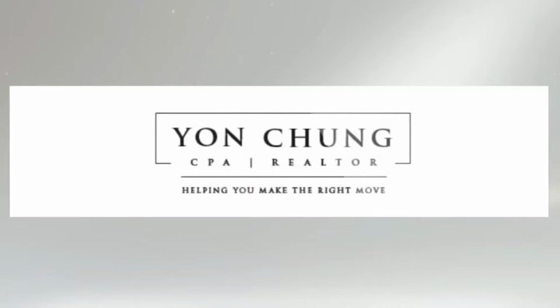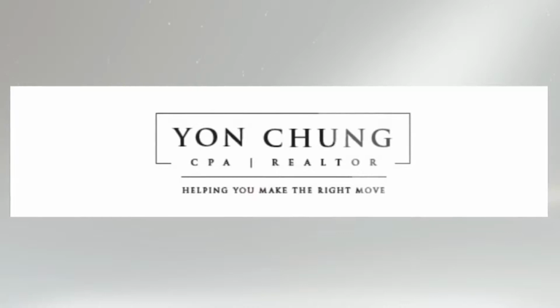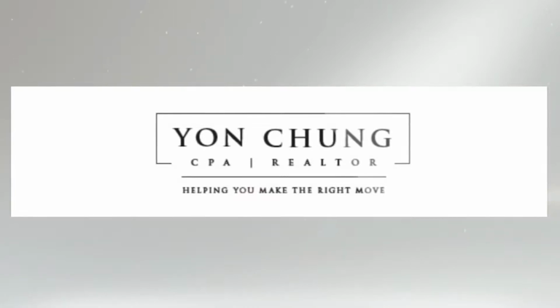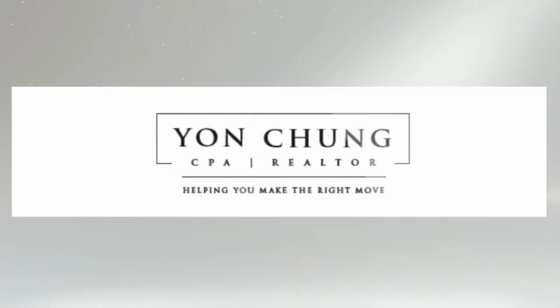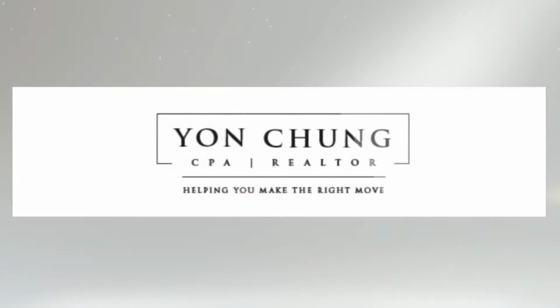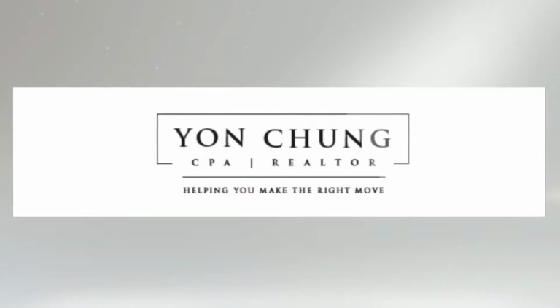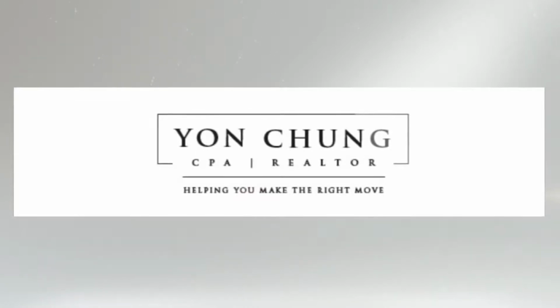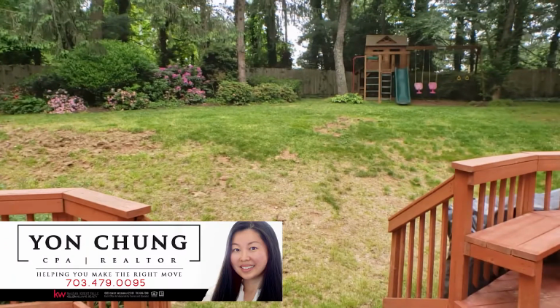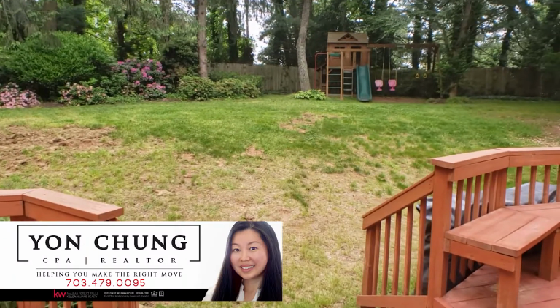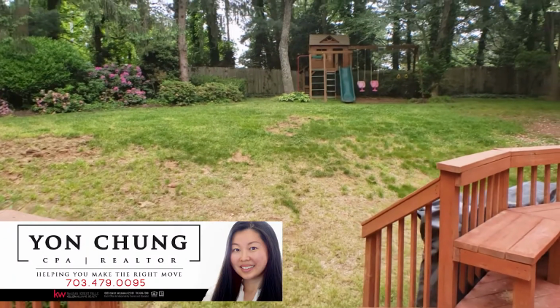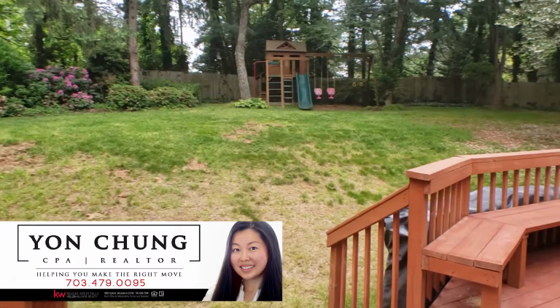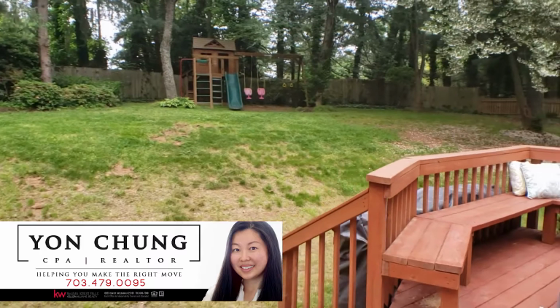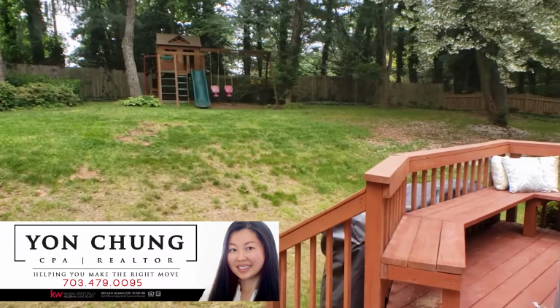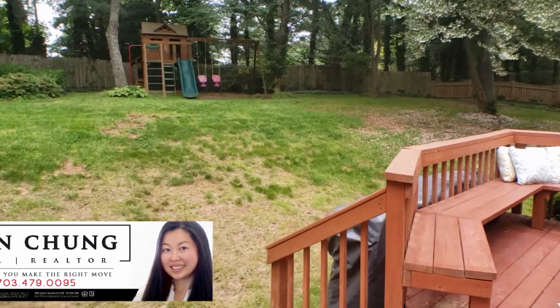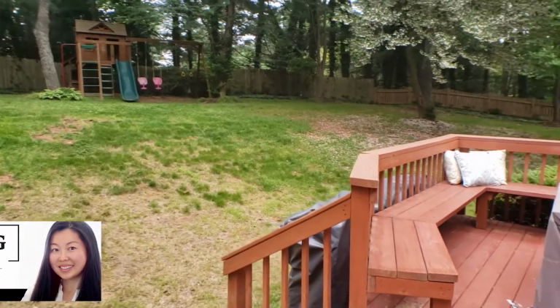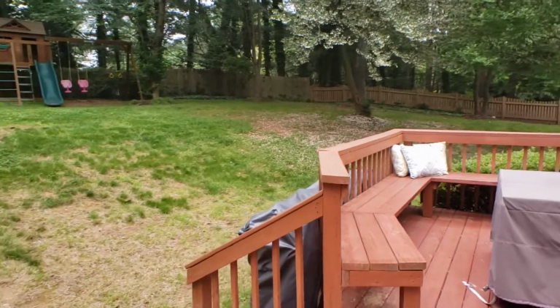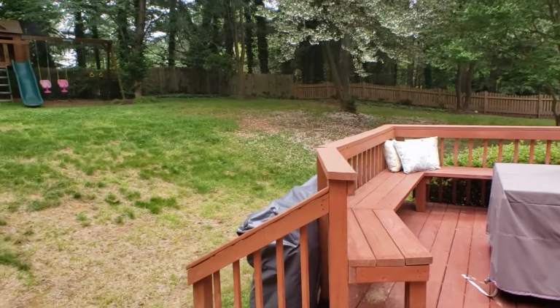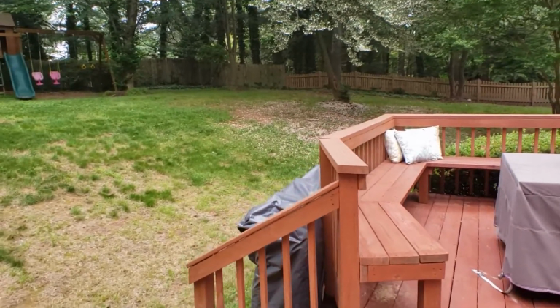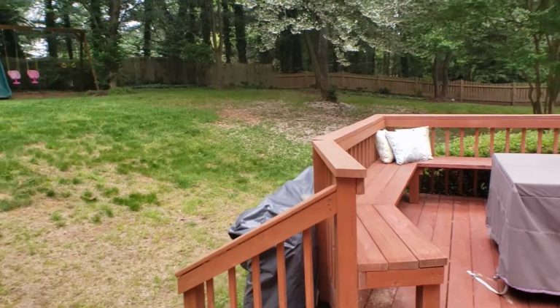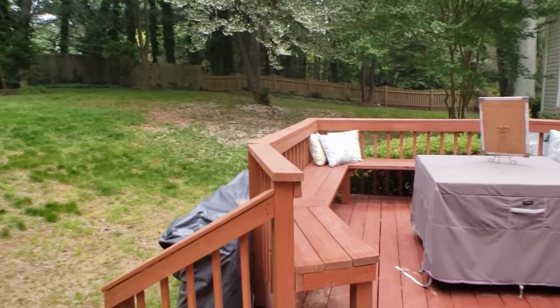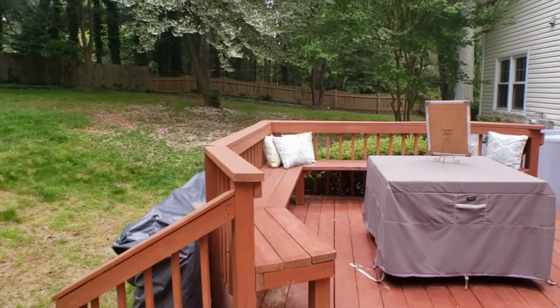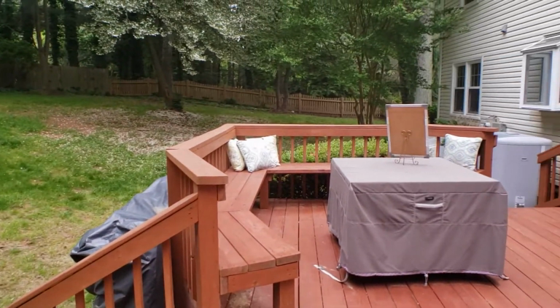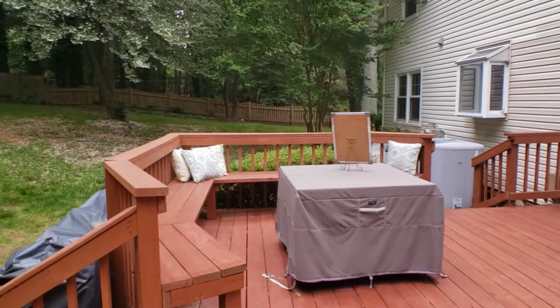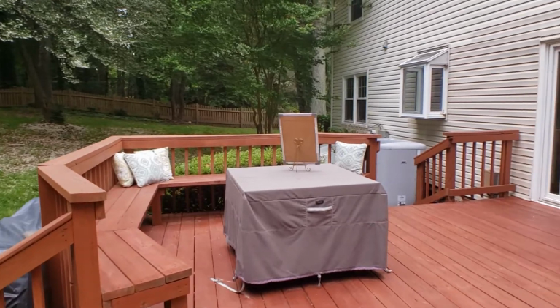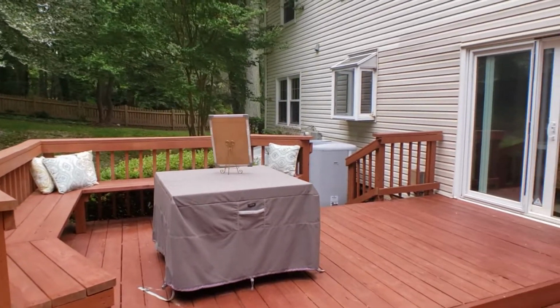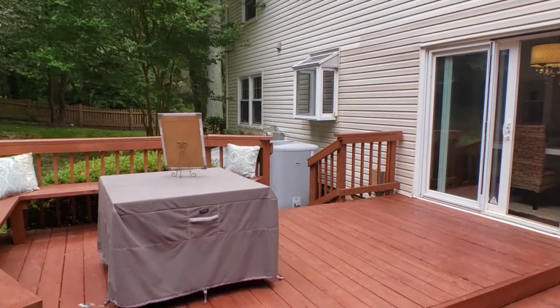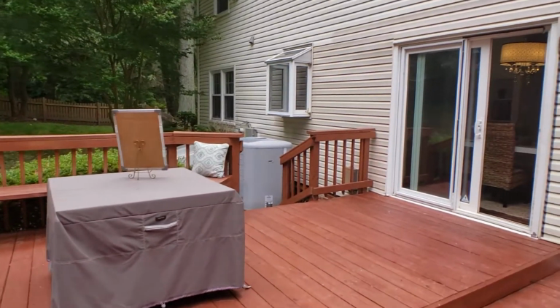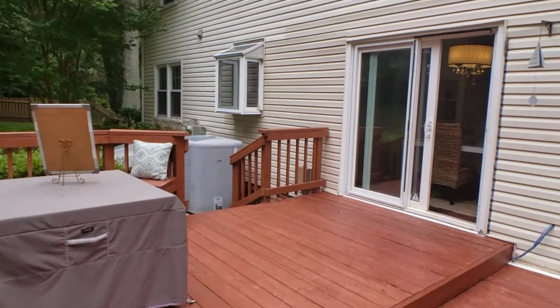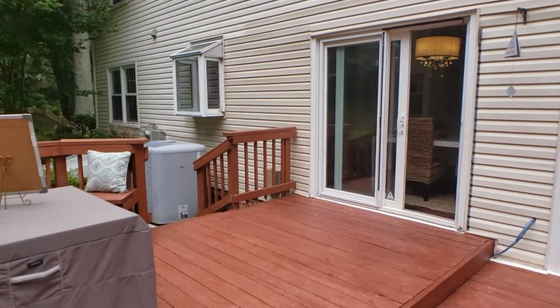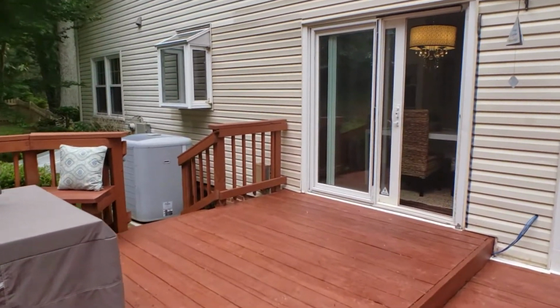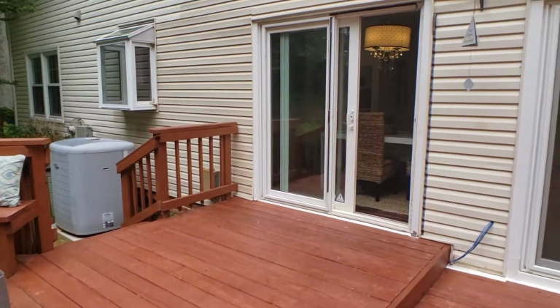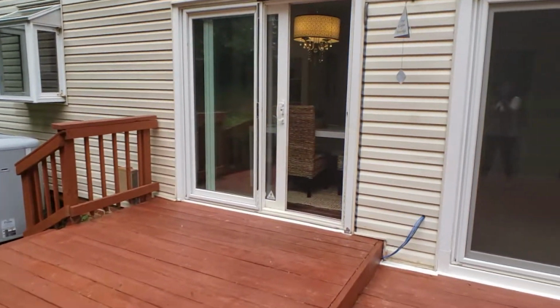Chung with Keller Williams. I am here at 1227 Old Stable starting our open house today. I just wanted to give you a tour of the house before we have people coming to visit.